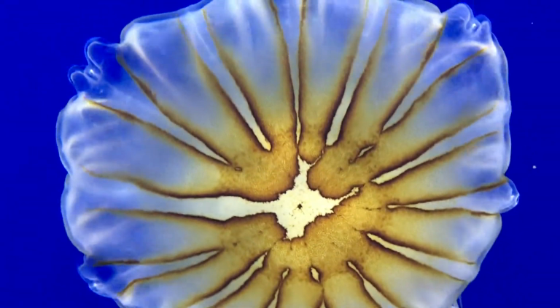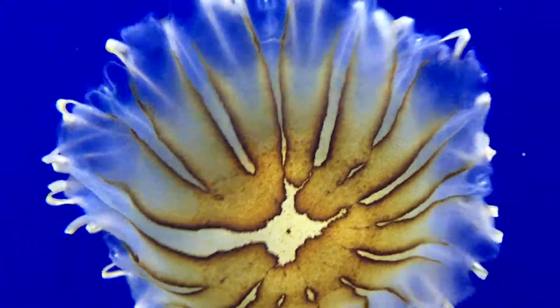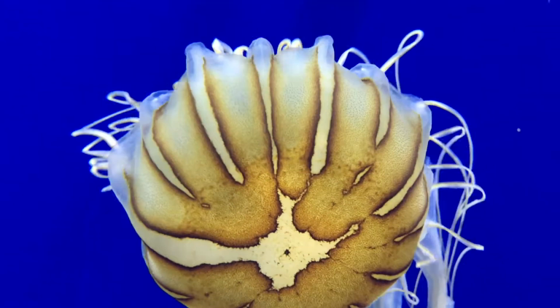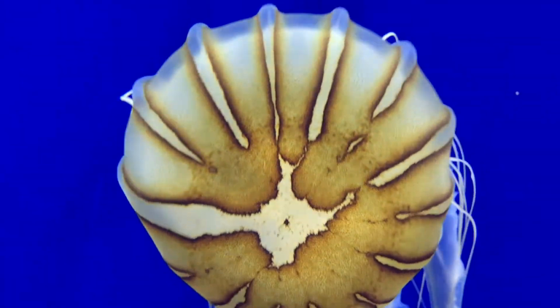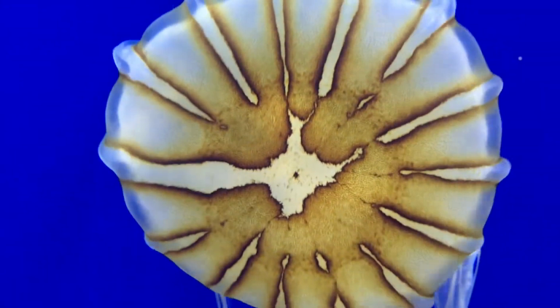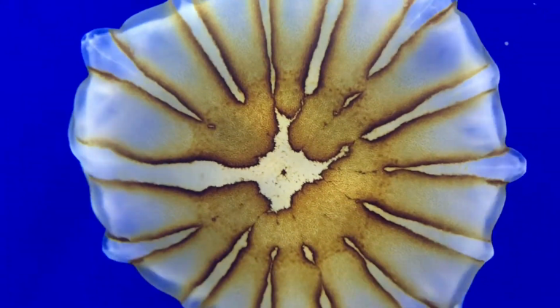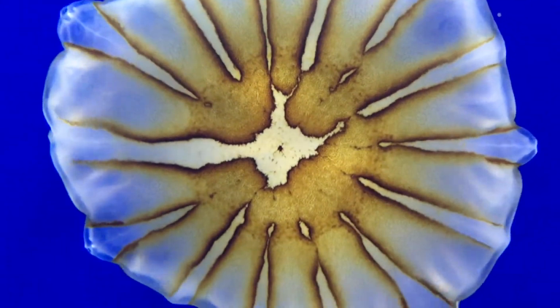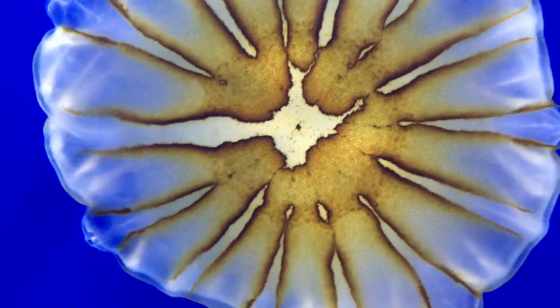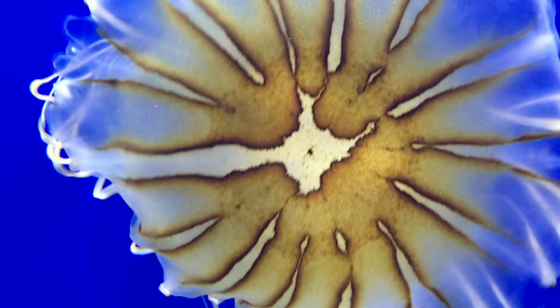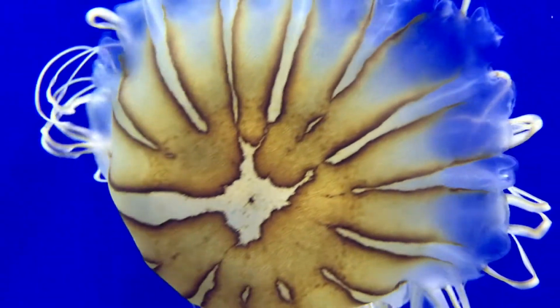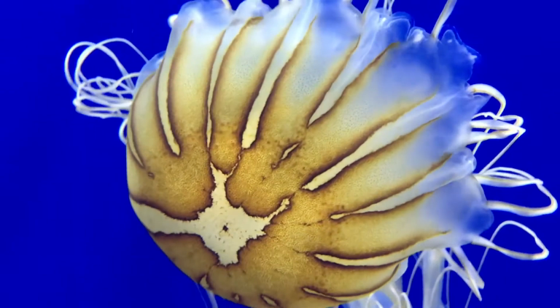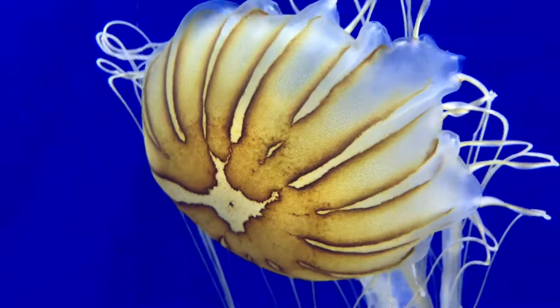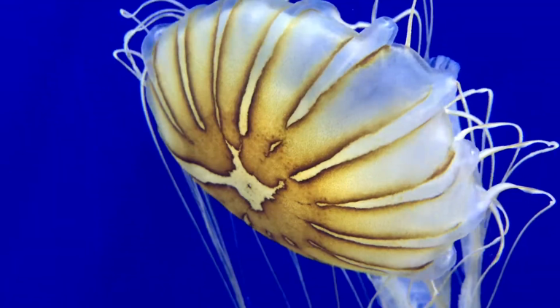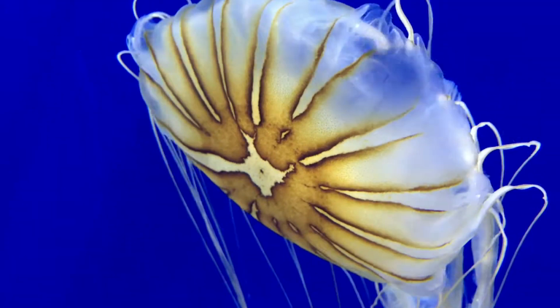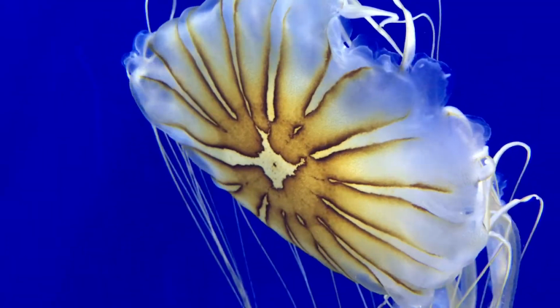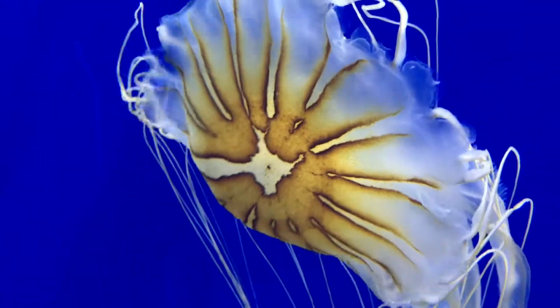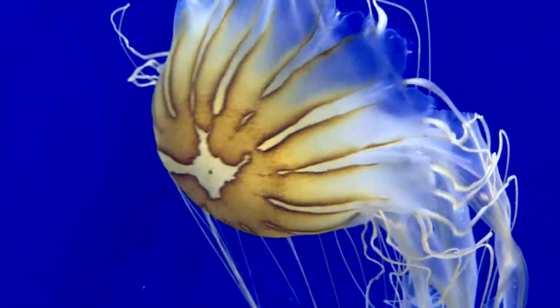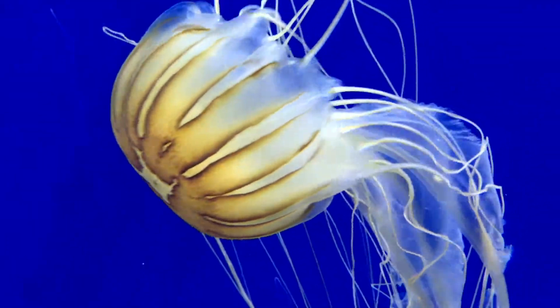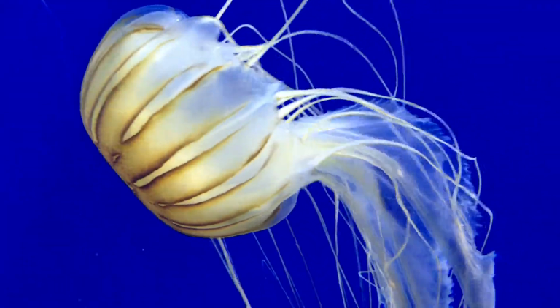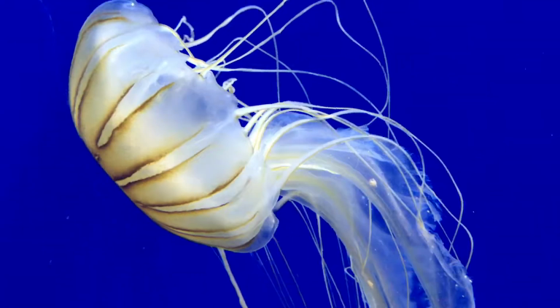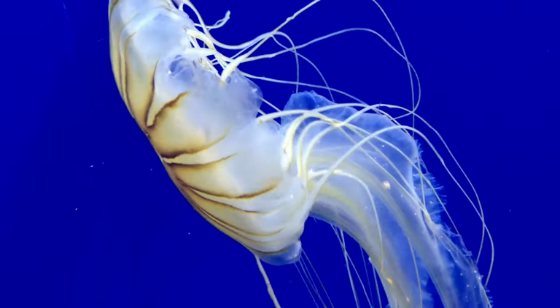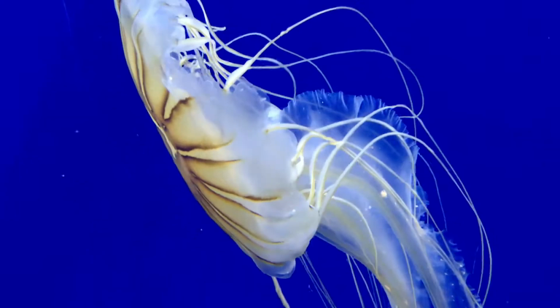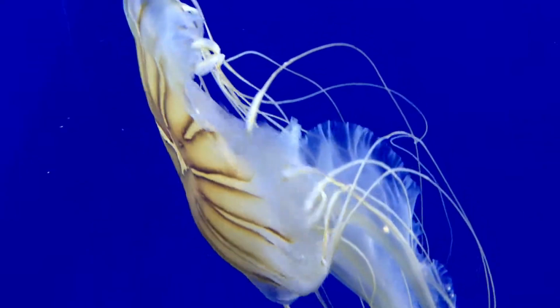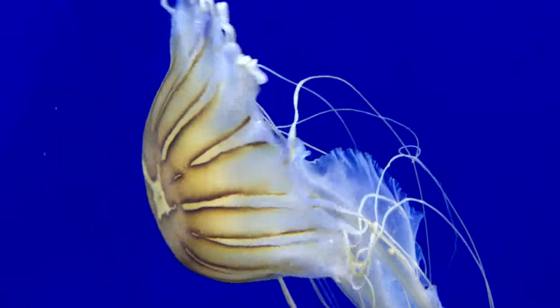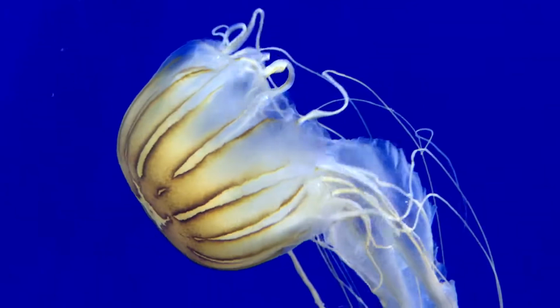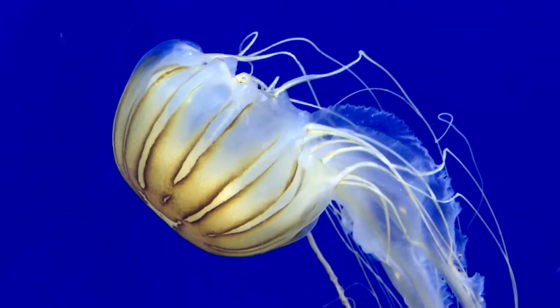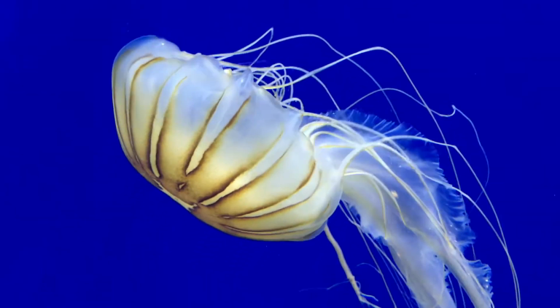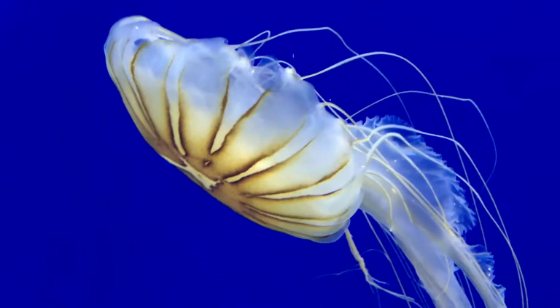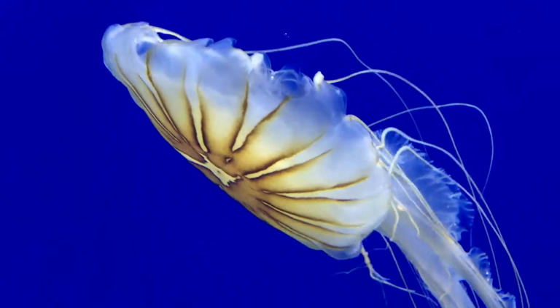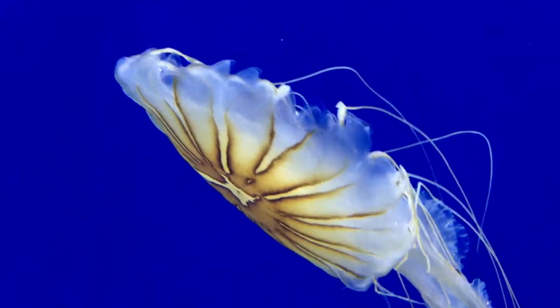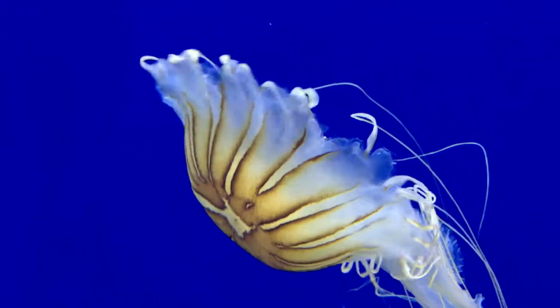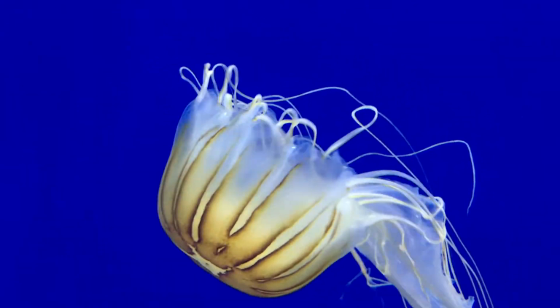So how do jellies feed? Their tentacles sting prey and ripple inward, delivering the food to the jelly's oral arms for digestion. We typically feed our jellies live brine shrimp and other tiny crustaceans.